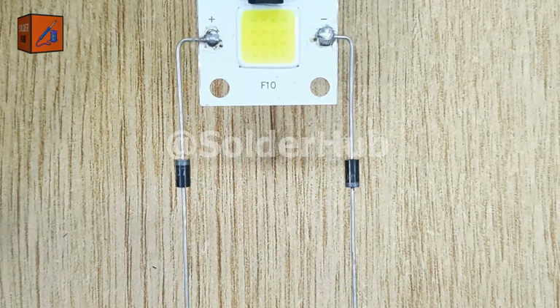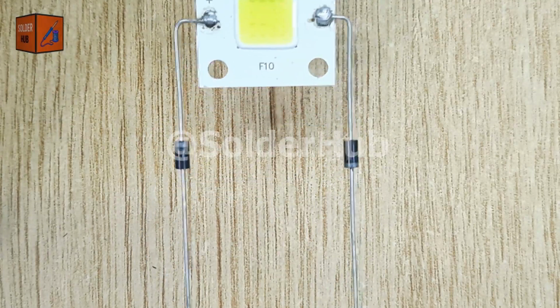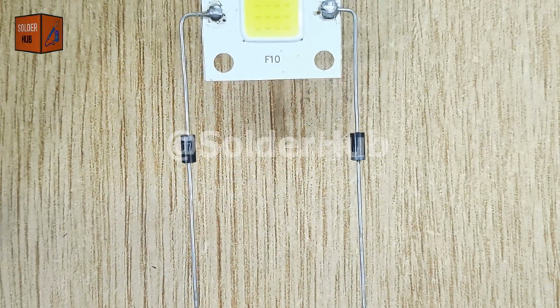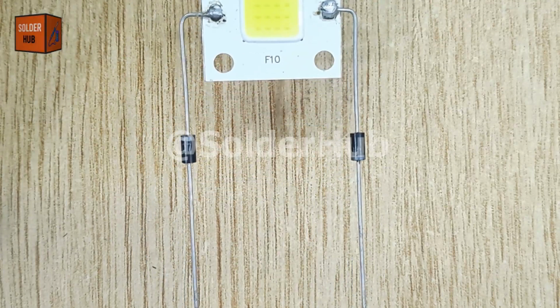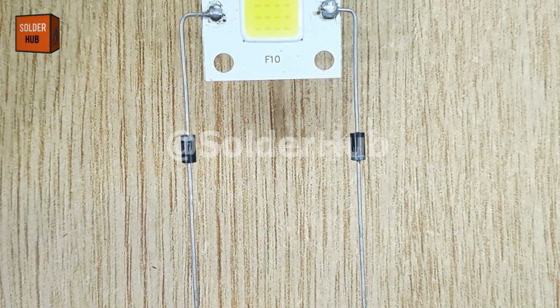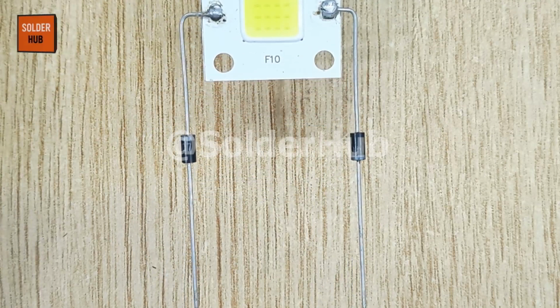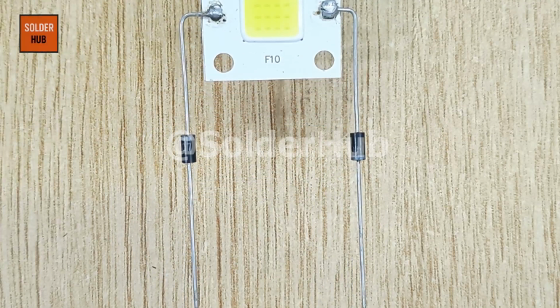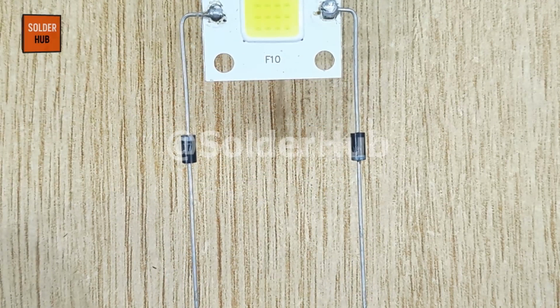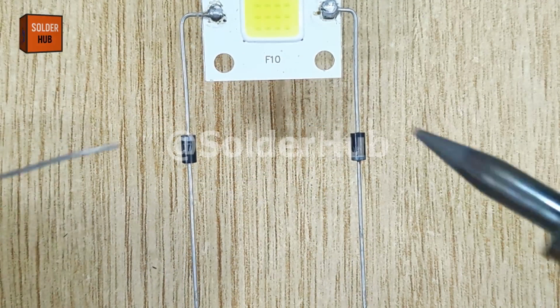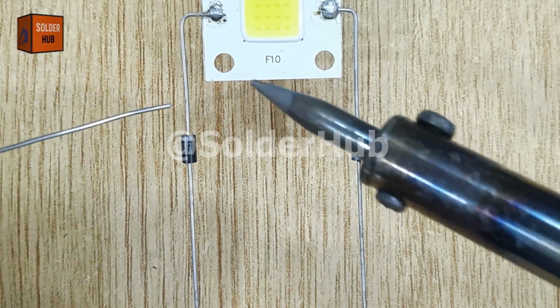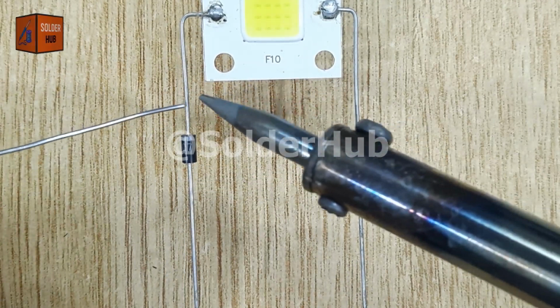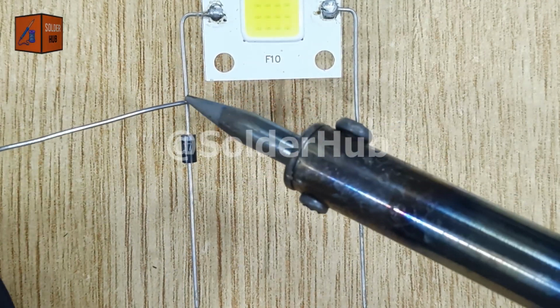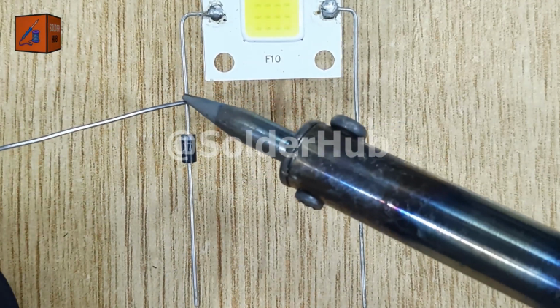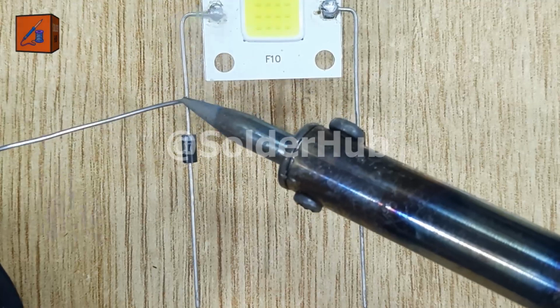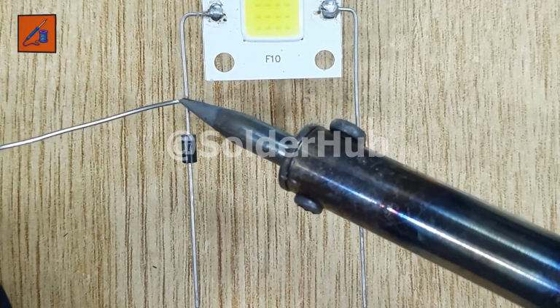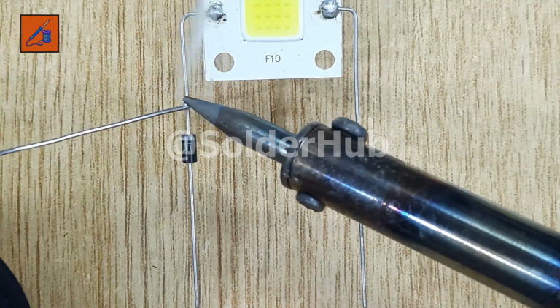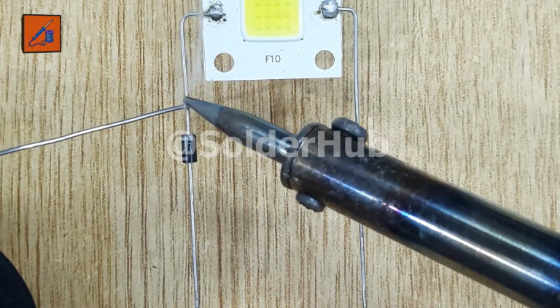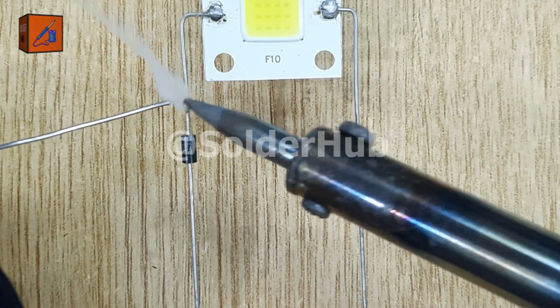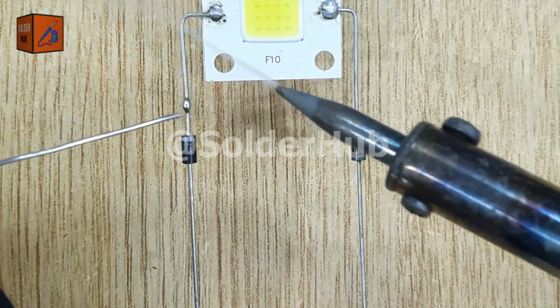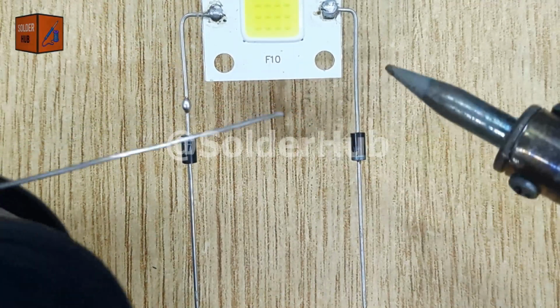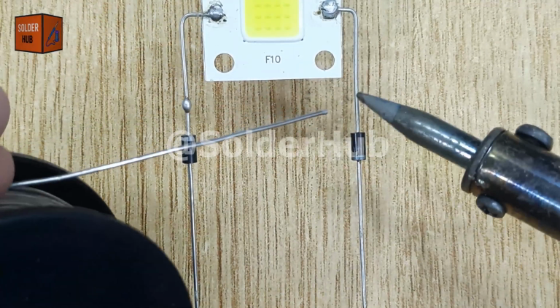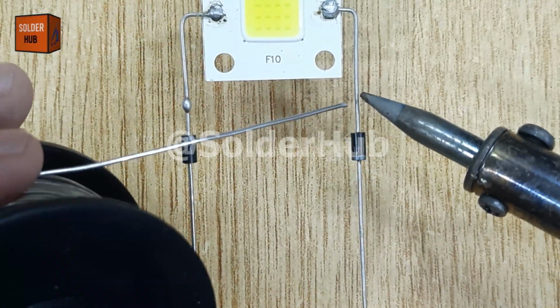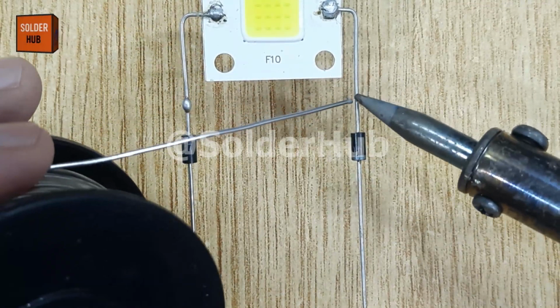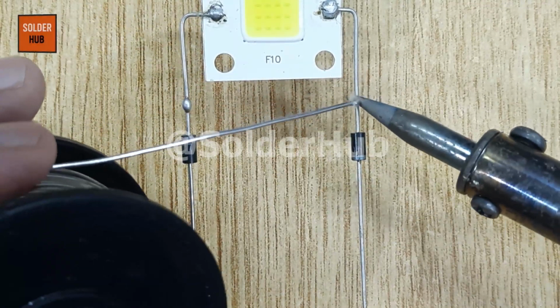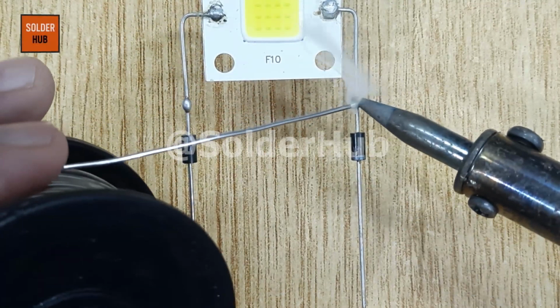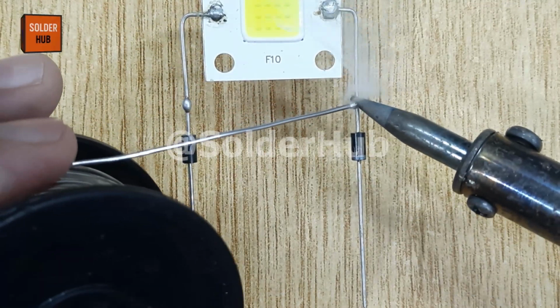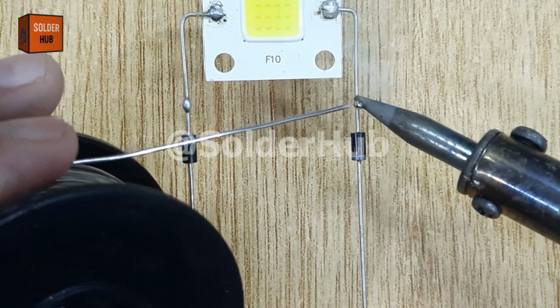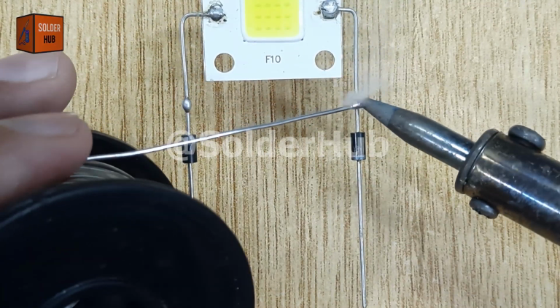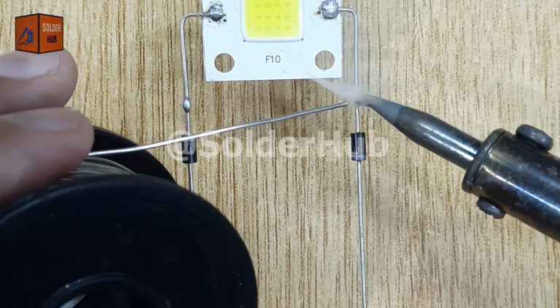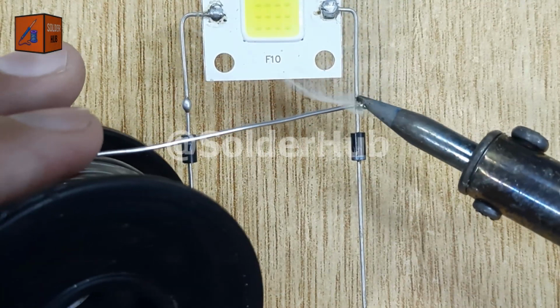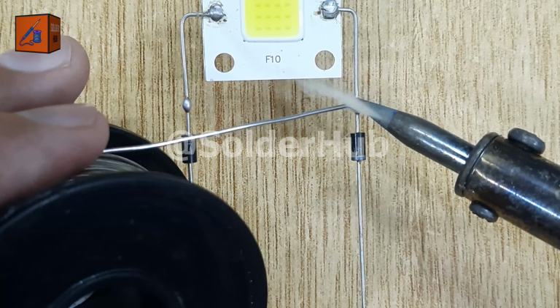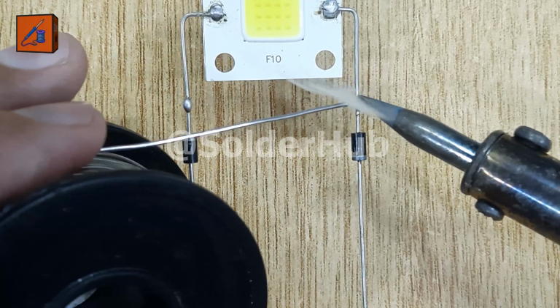Next, I'll apply some solder on the pins that I just connected. This is an important step because simply placing wires or diode pins together isn't enough for a reliable connection.